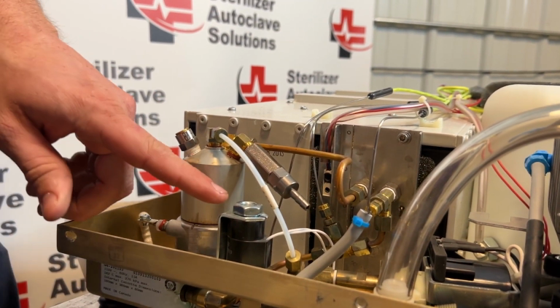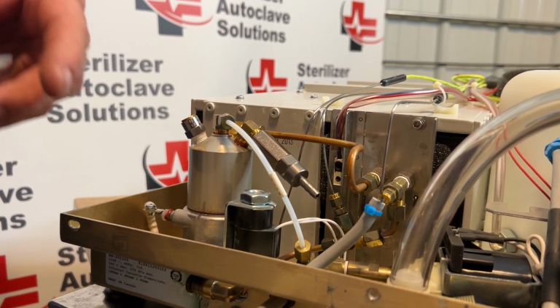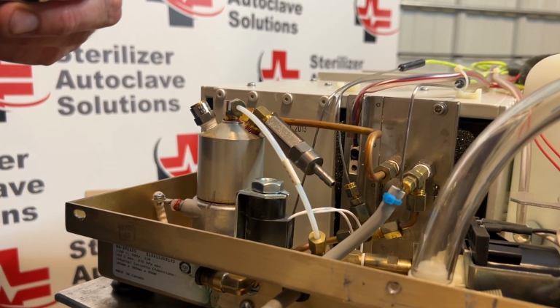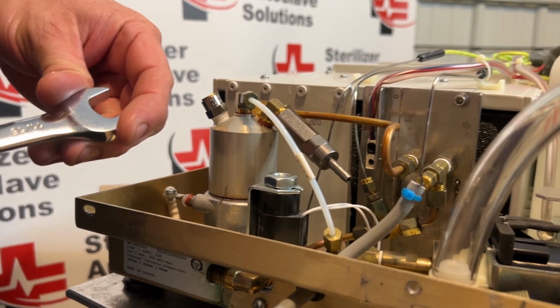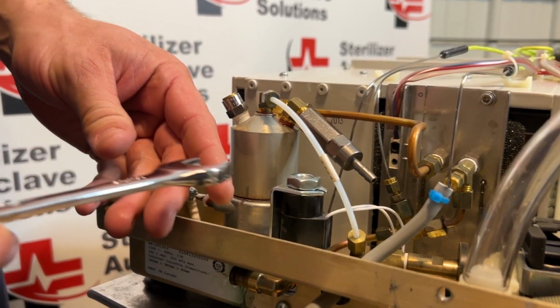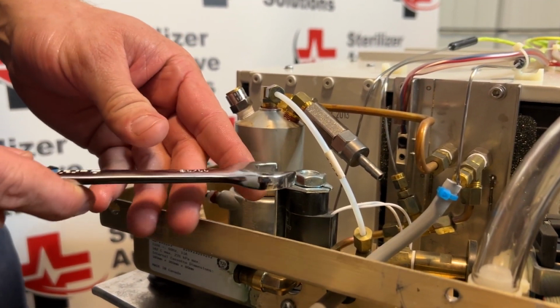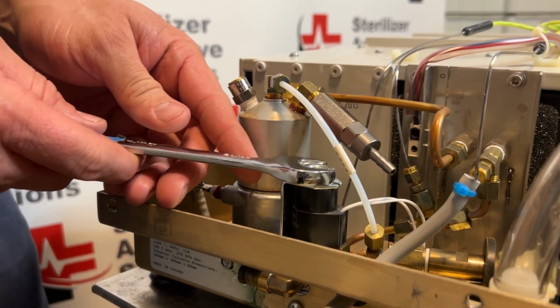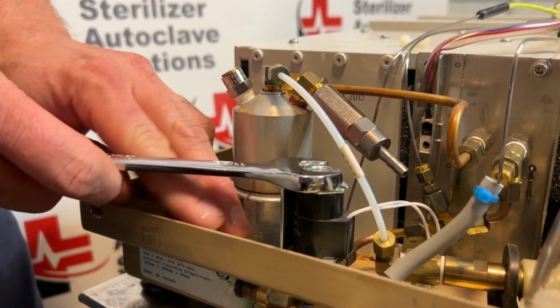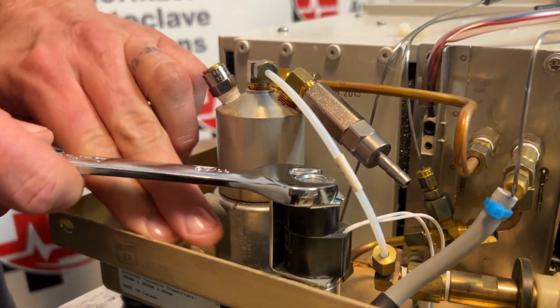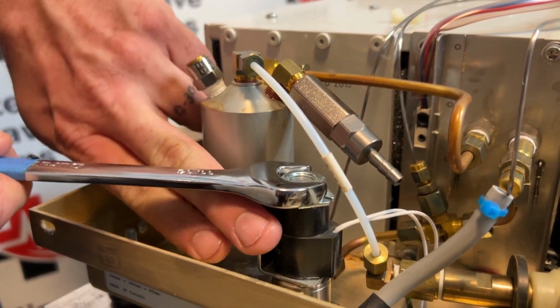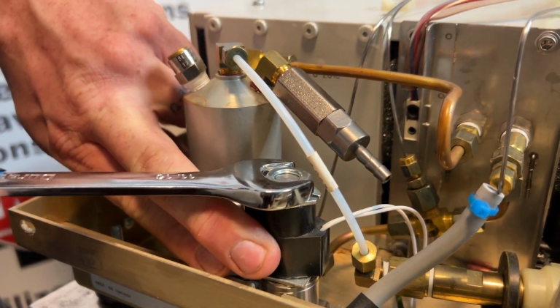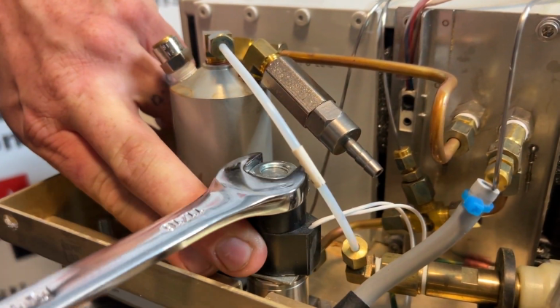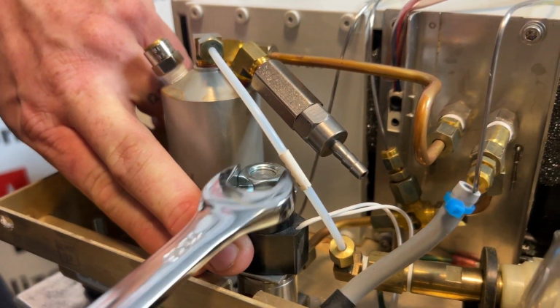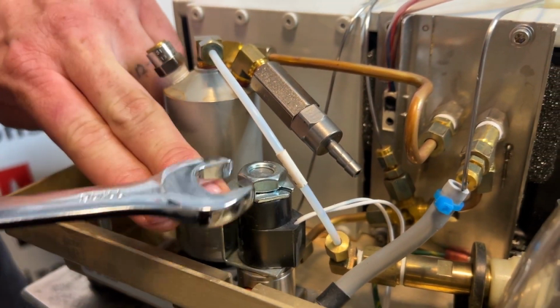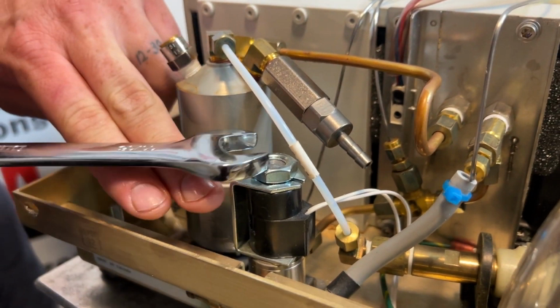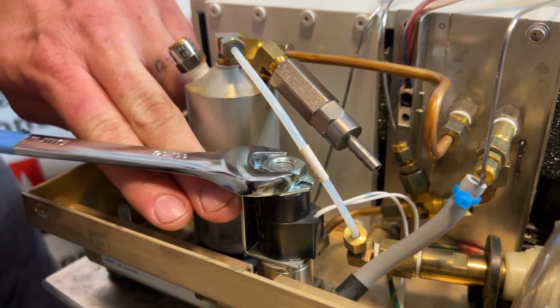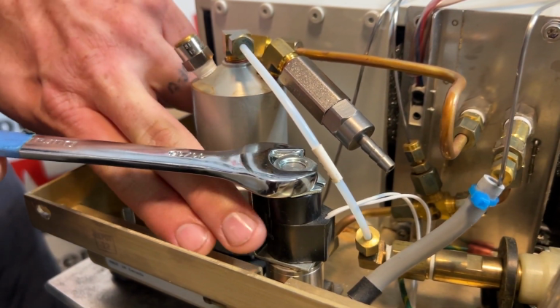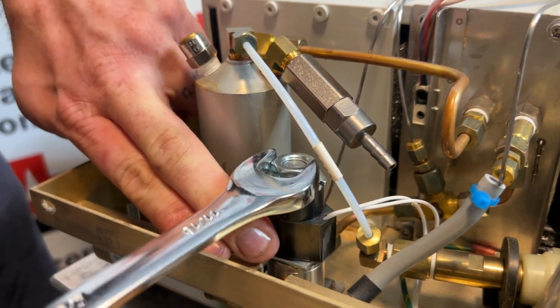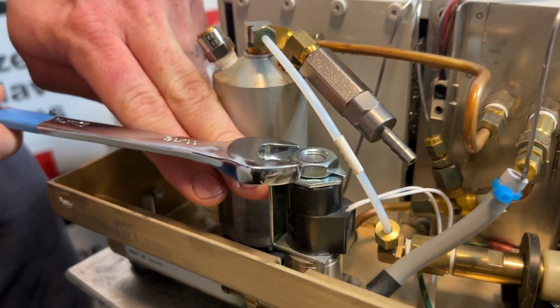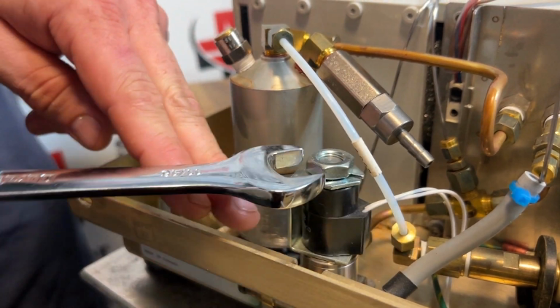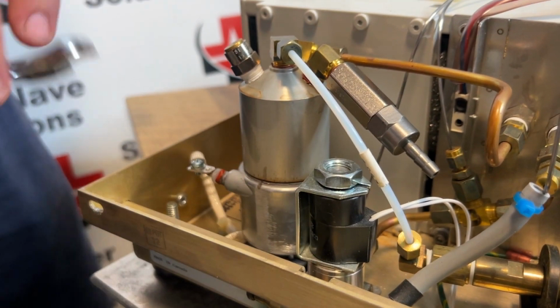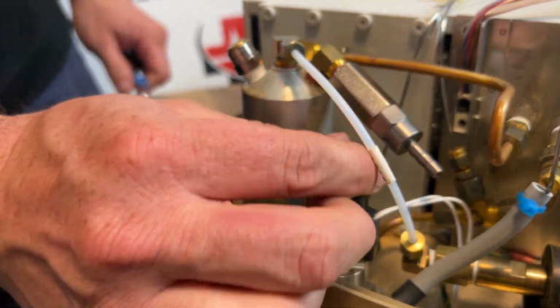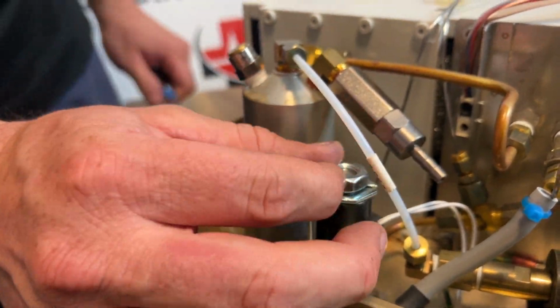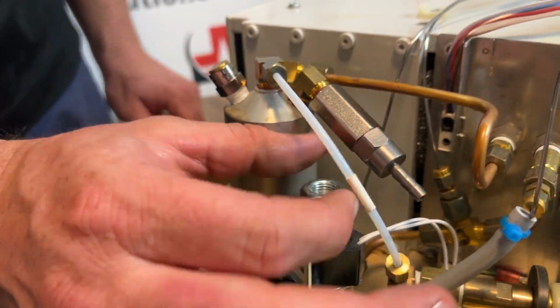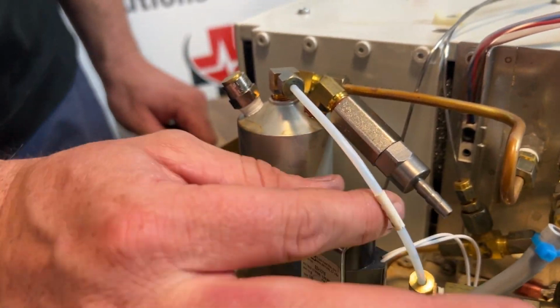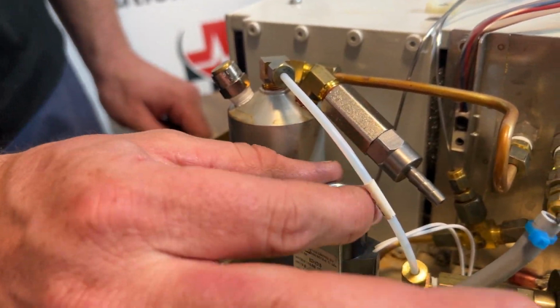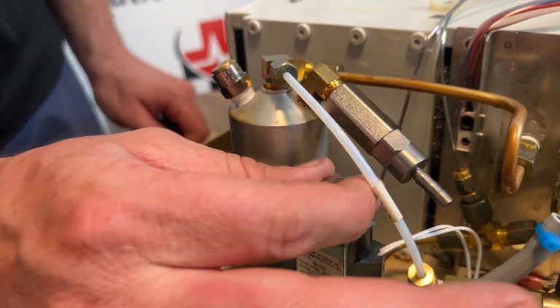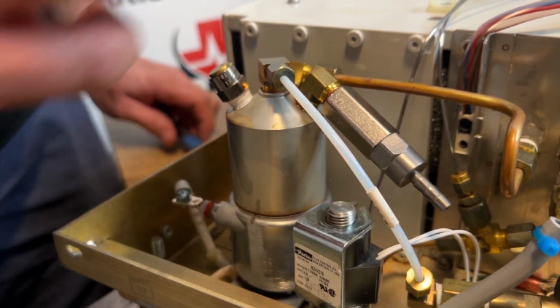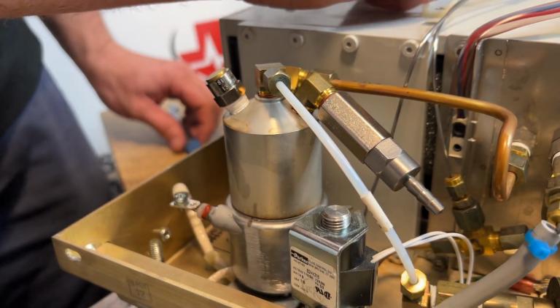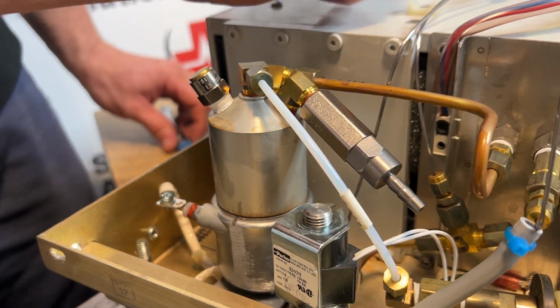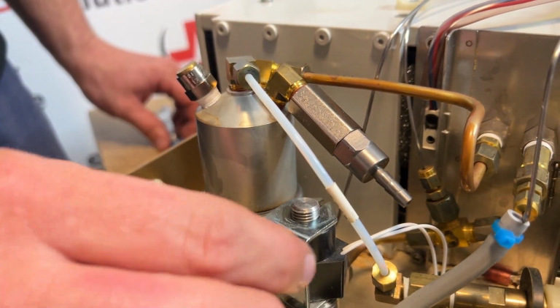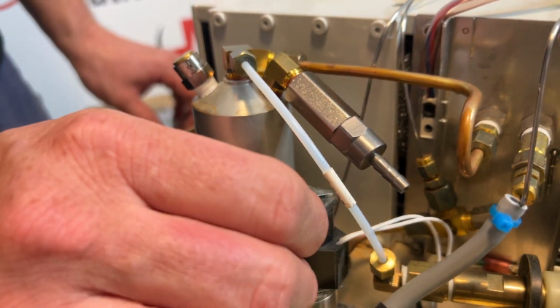This top nut is an 11-sixteenths. I'm going to break that nut free and set that off to the side.